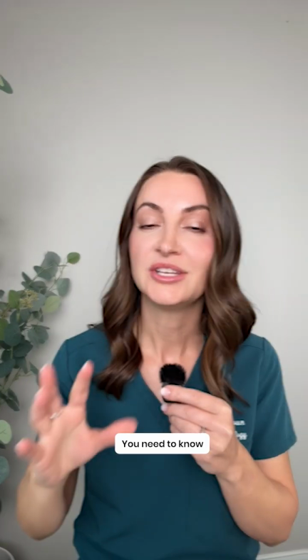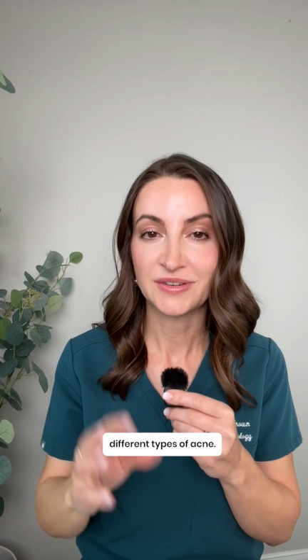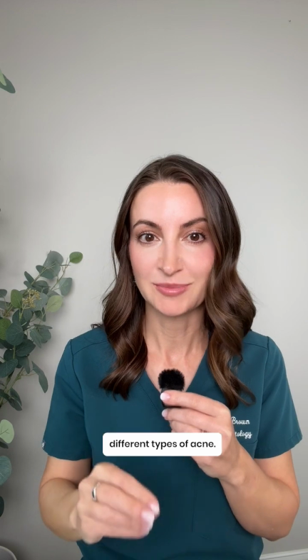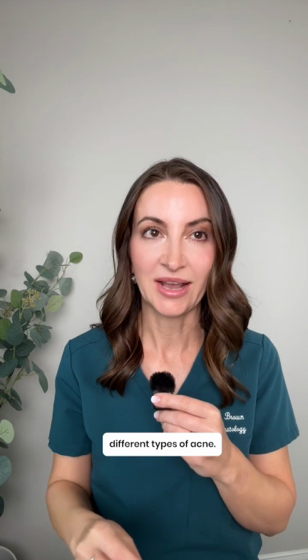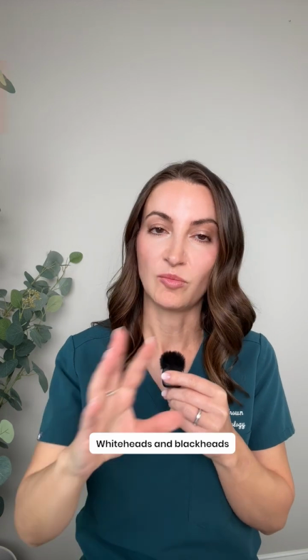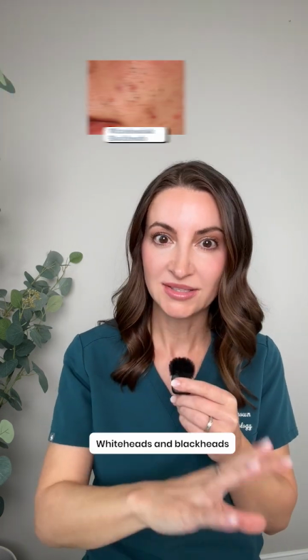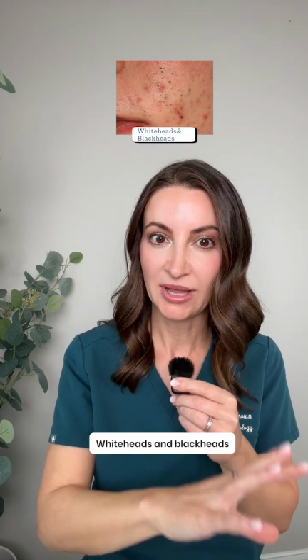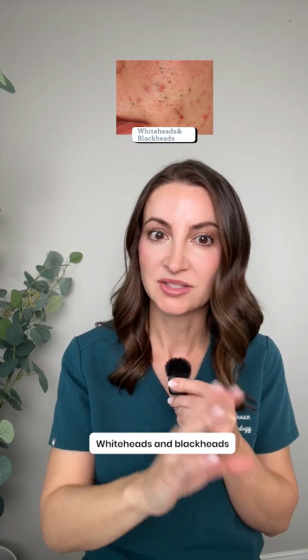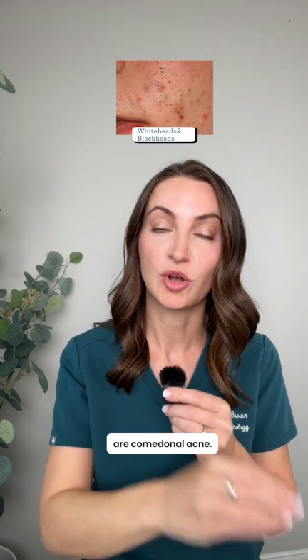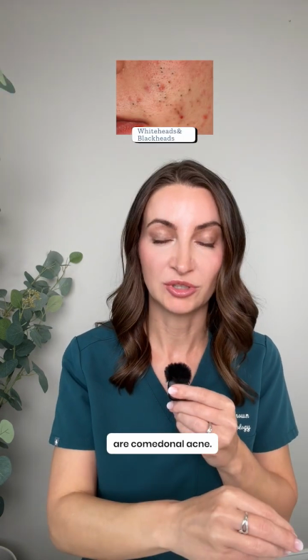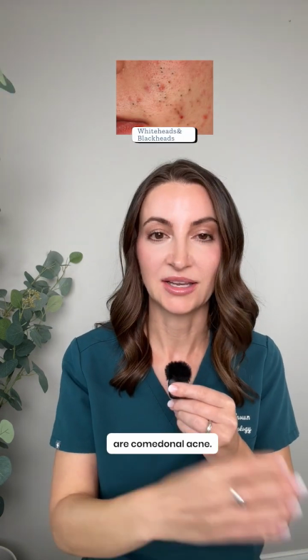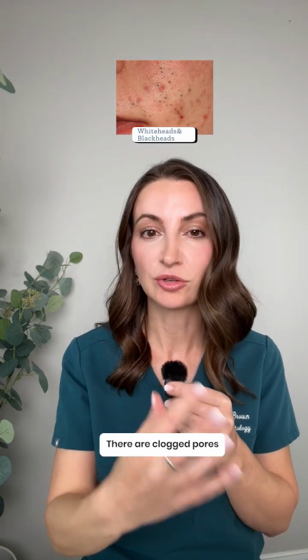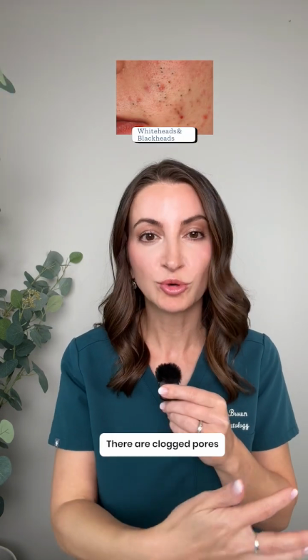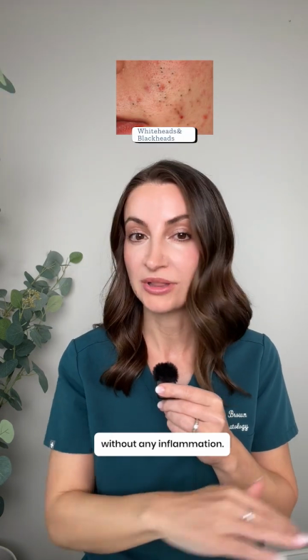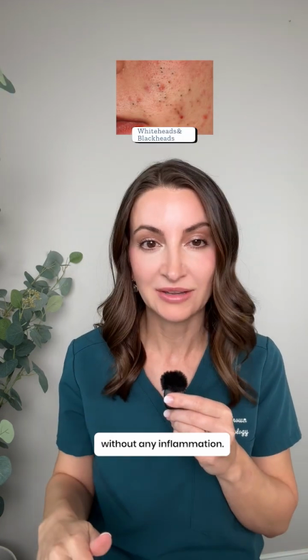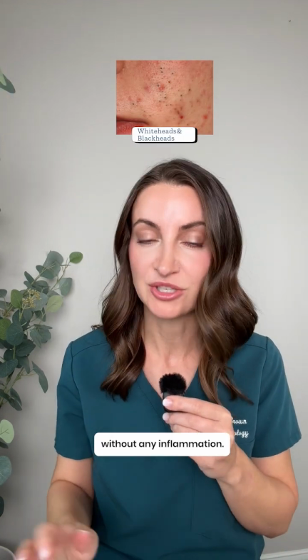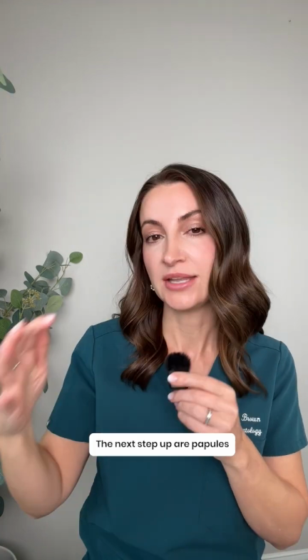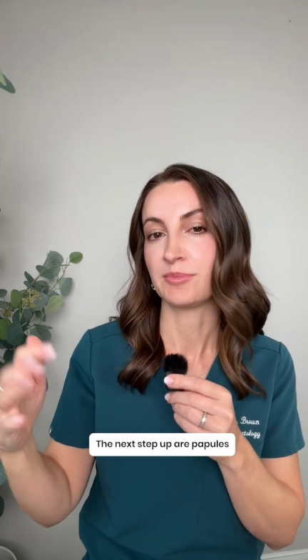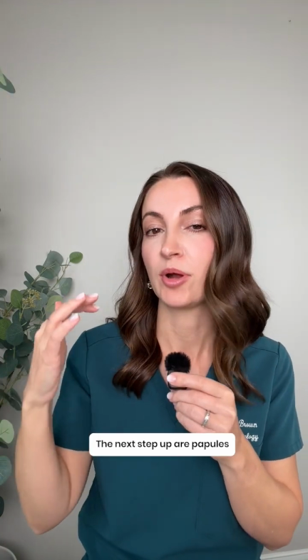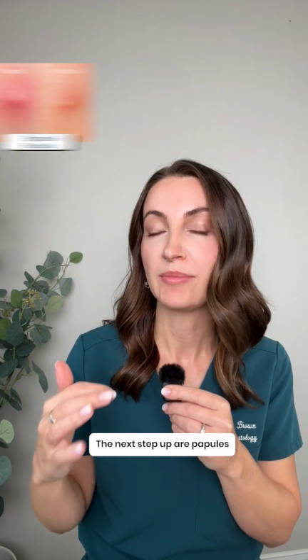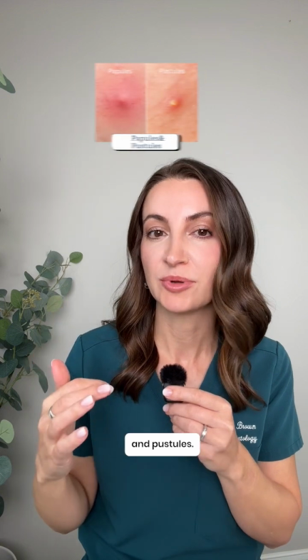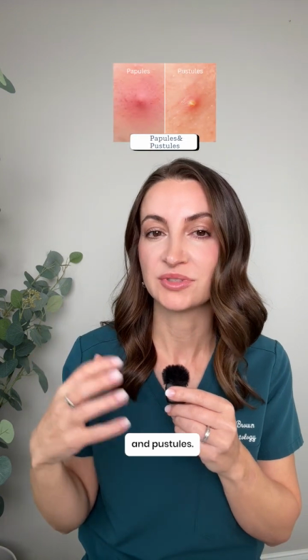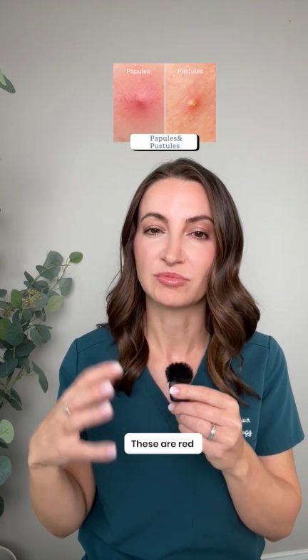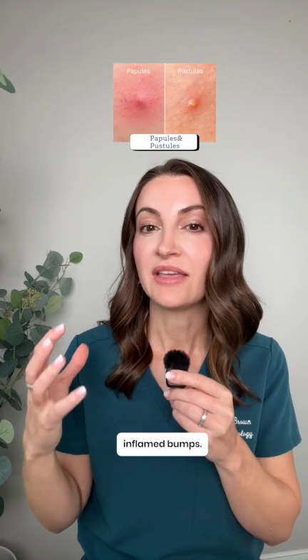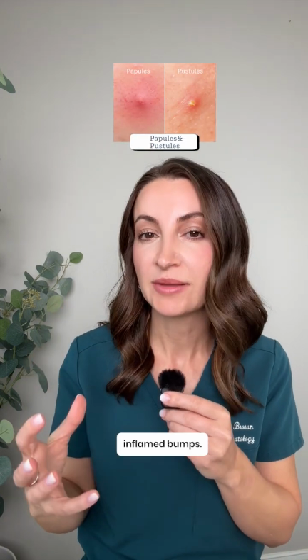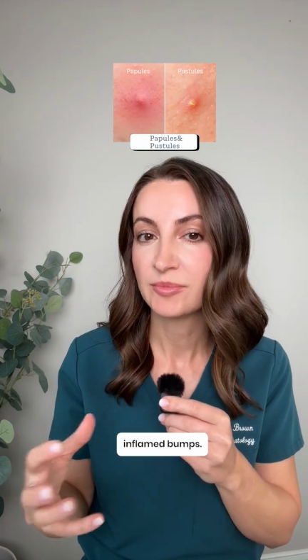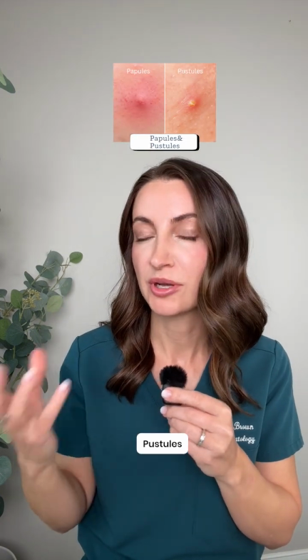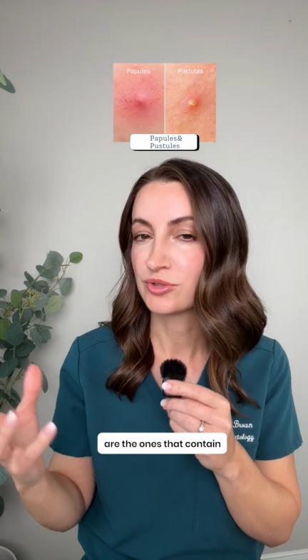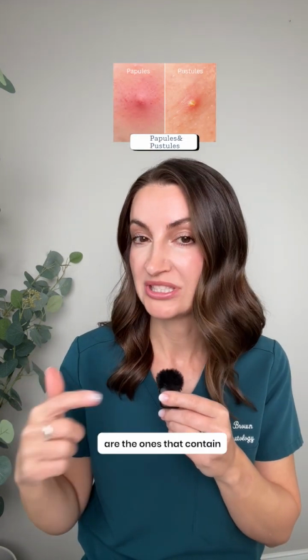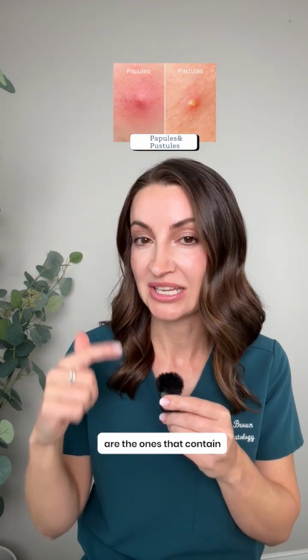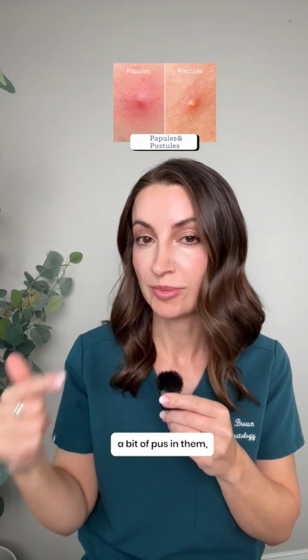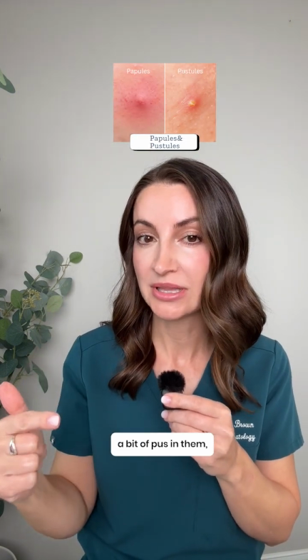You need to know the different types of acne. Whiteheads and blackheads are comedonal acne — they're clogged pores without any inflammation. The next step up are papules and pustules. These are red, inflamed bumps. Pustules are the ones that contain a little bit of pus in them.